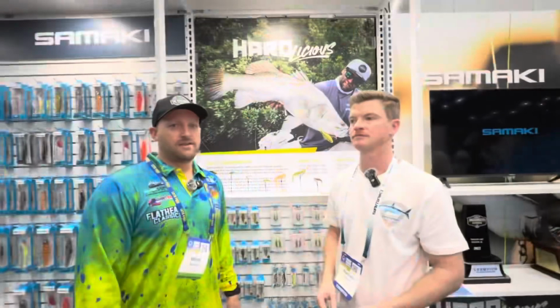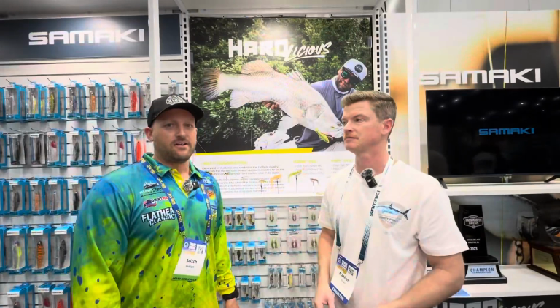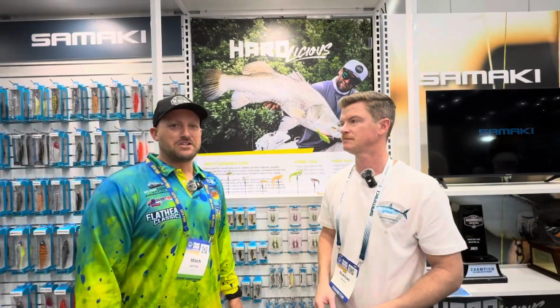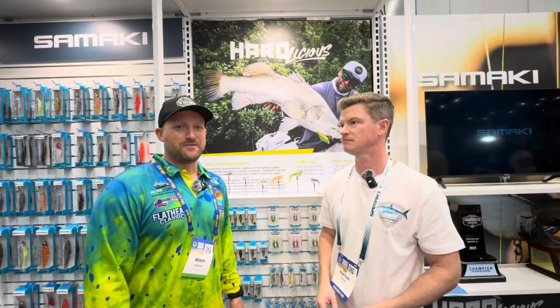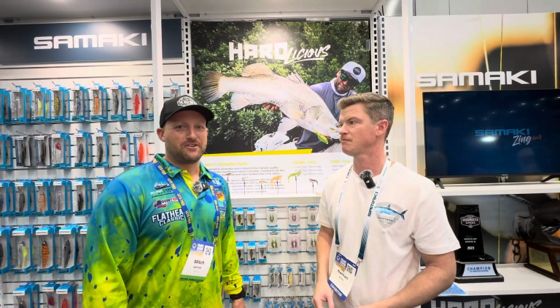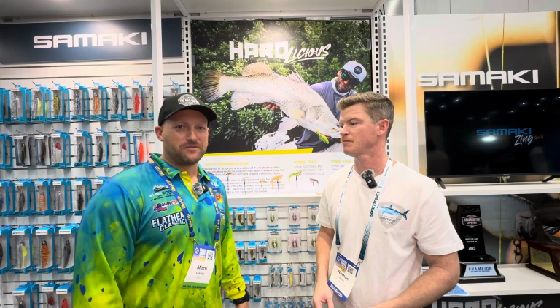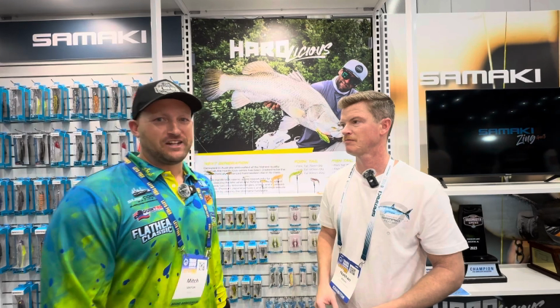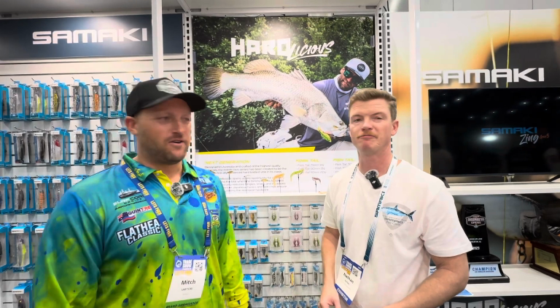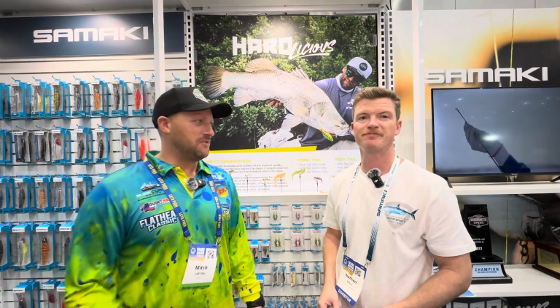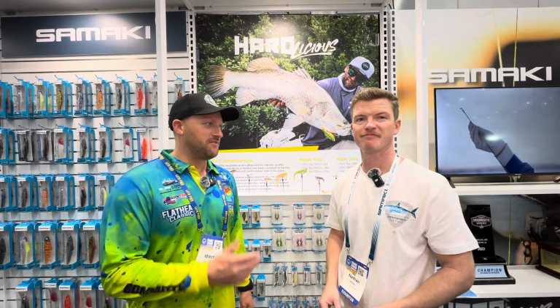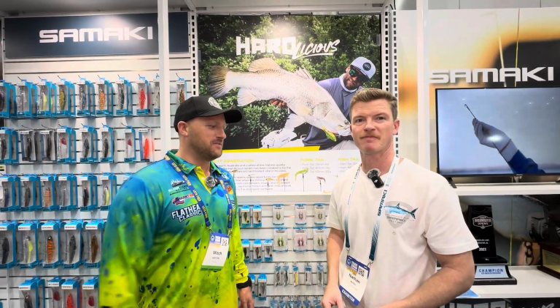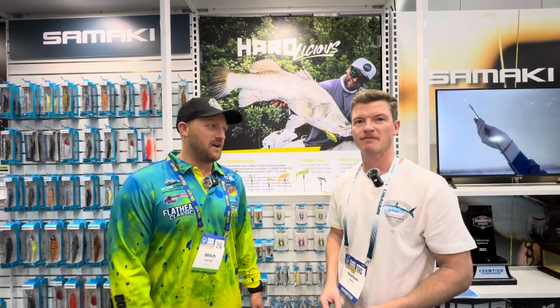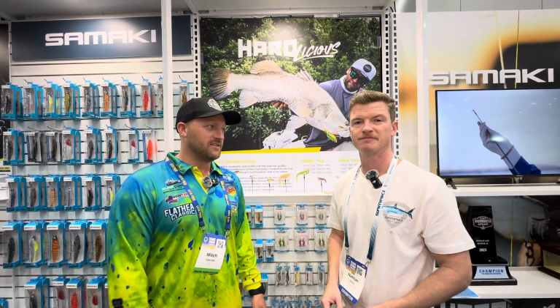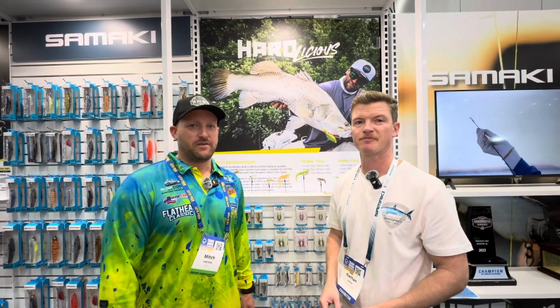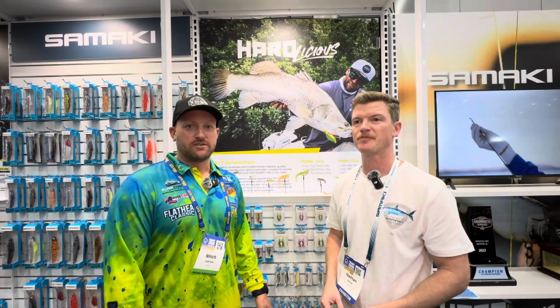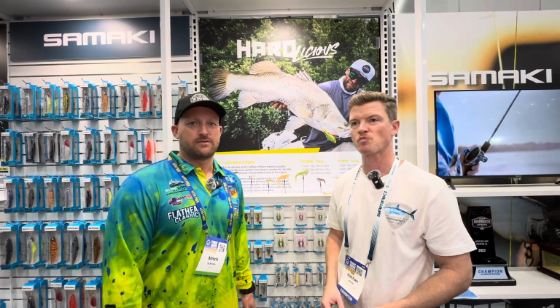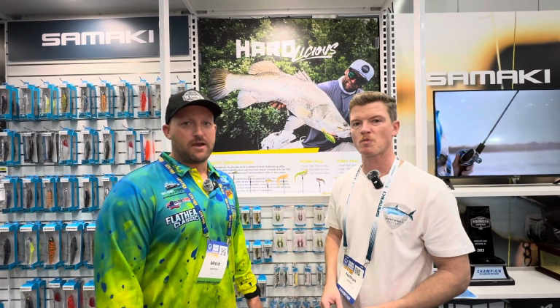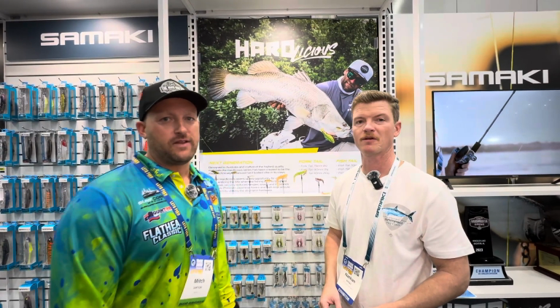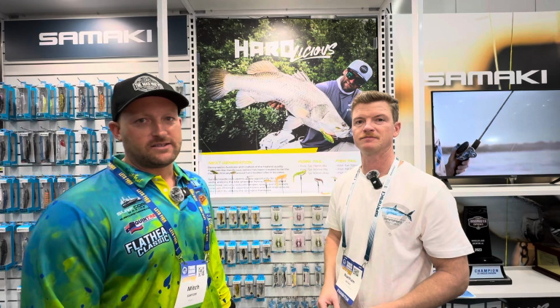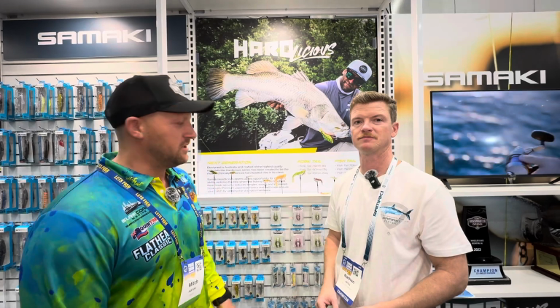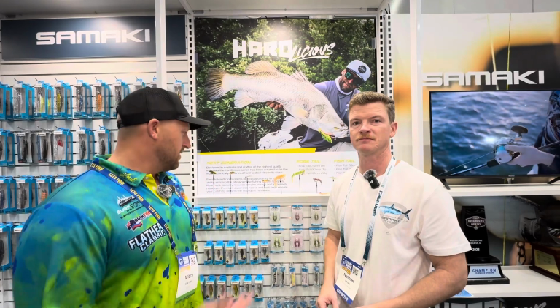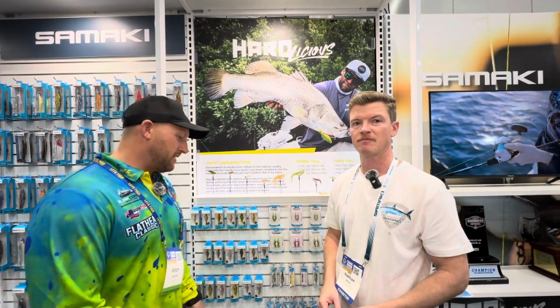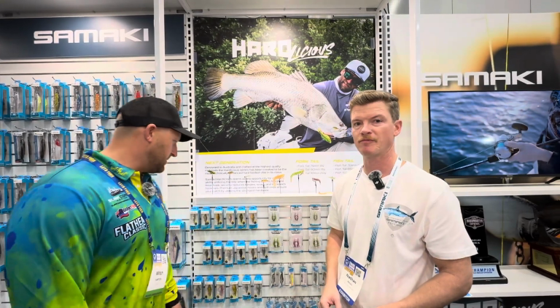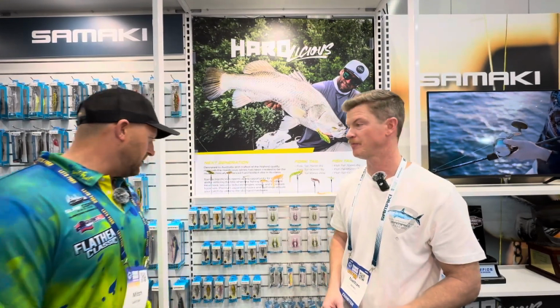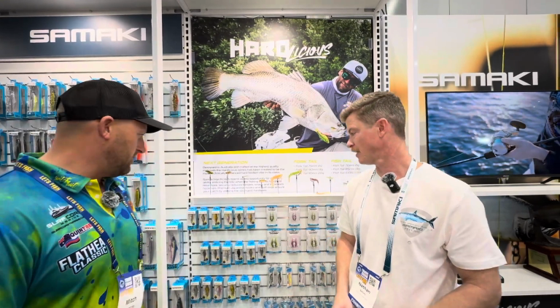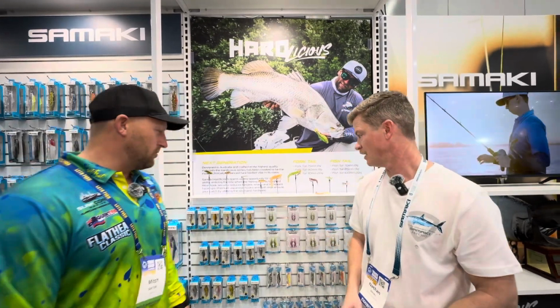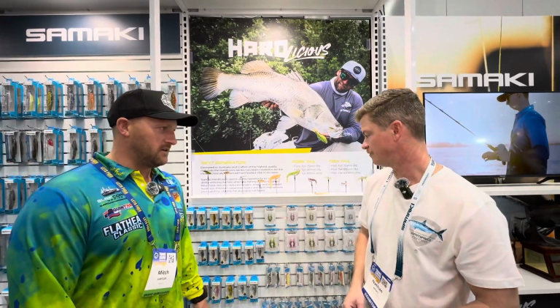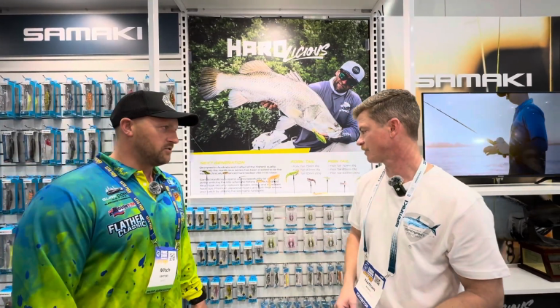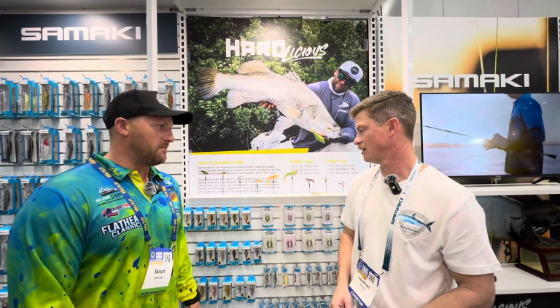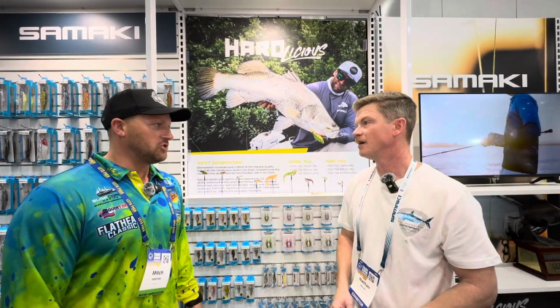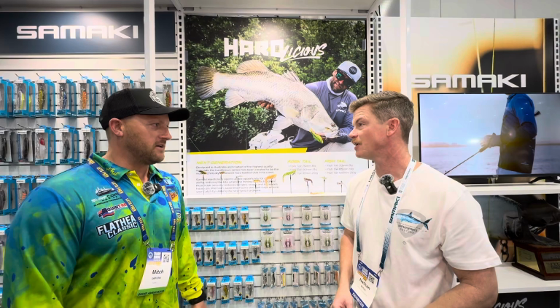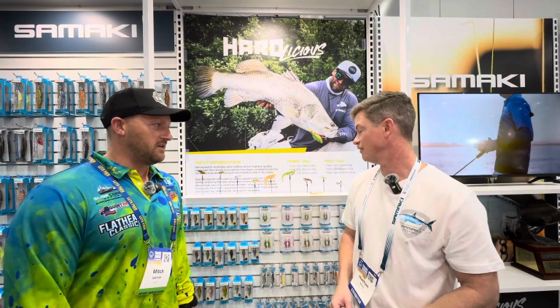Hey guys, Mitch here from the Gold Coast Sport Football Club. I'm here with Nate from Samarki, one of our gold sponsors for the upcoming Bloody Classic this year. Nate, tell us about some of the gear that you're looking to put in our show bags for the year.